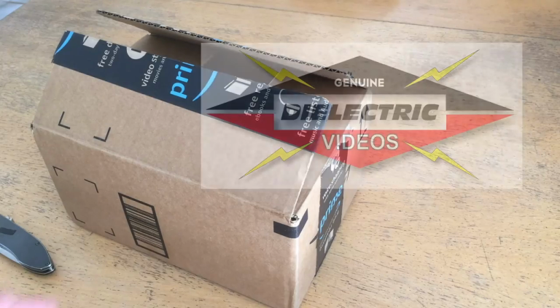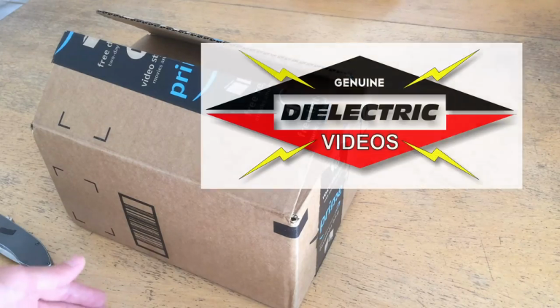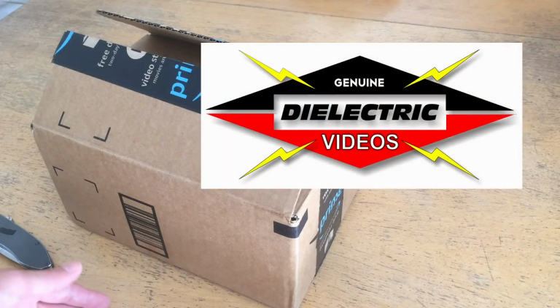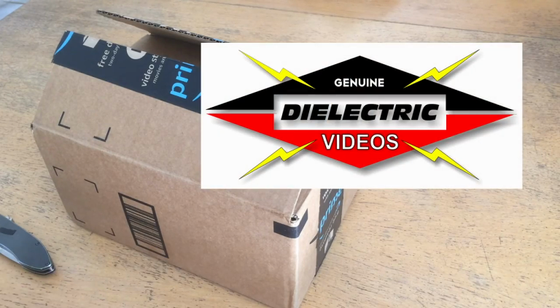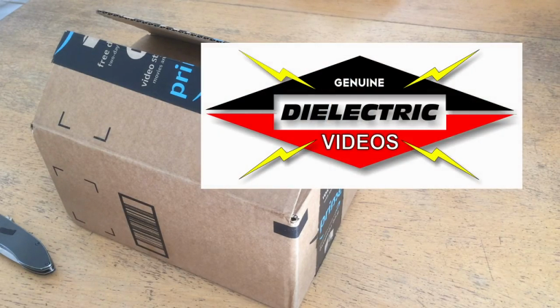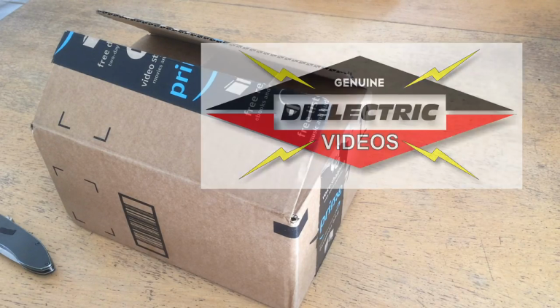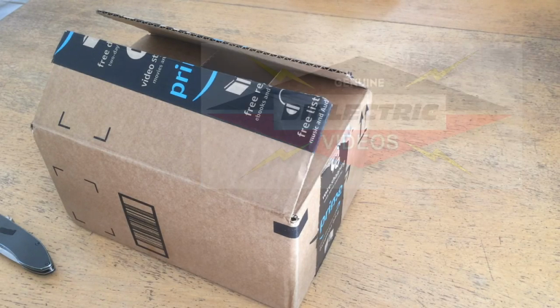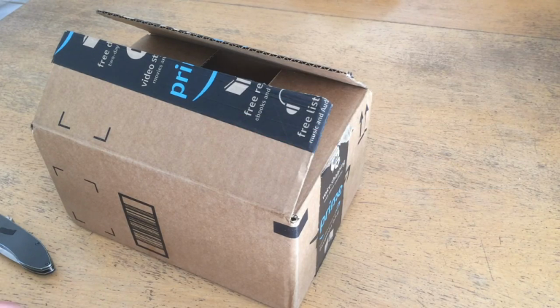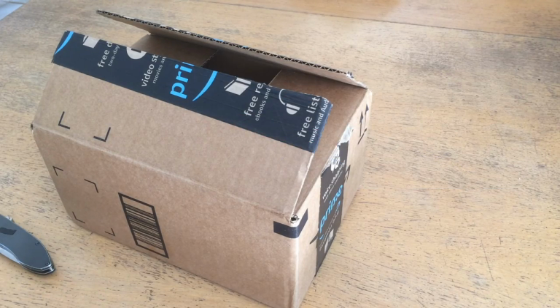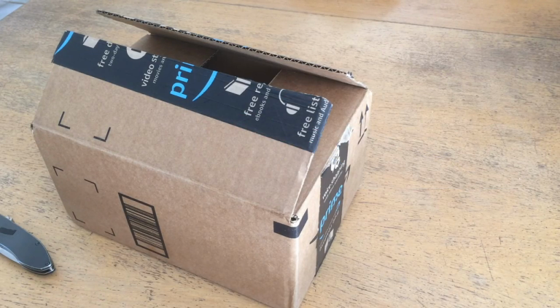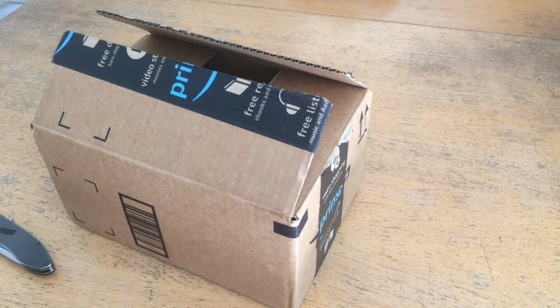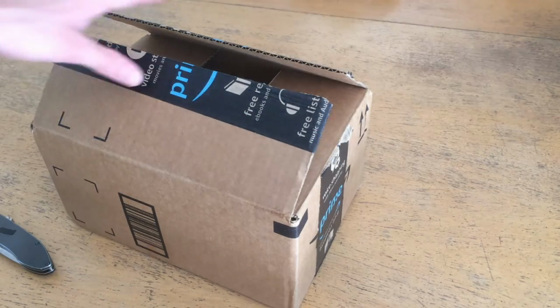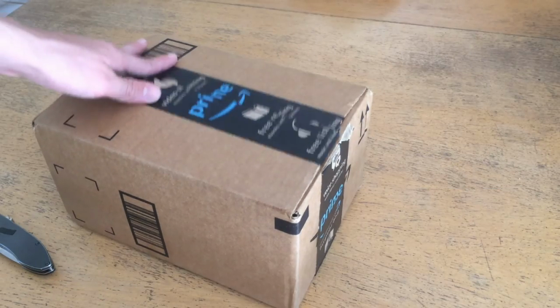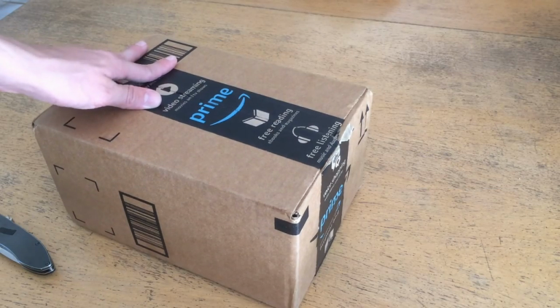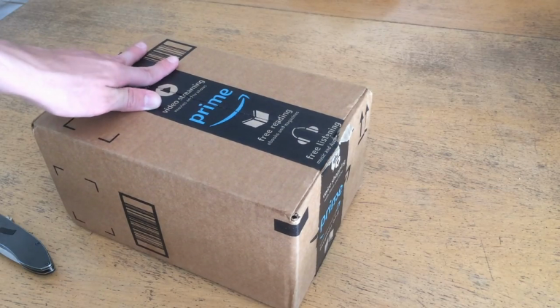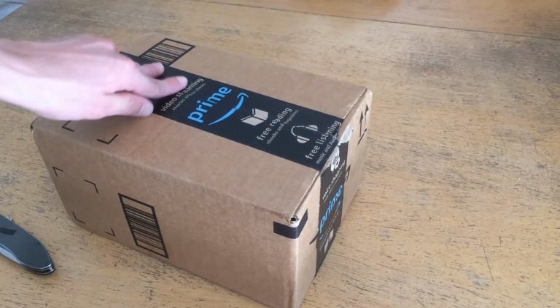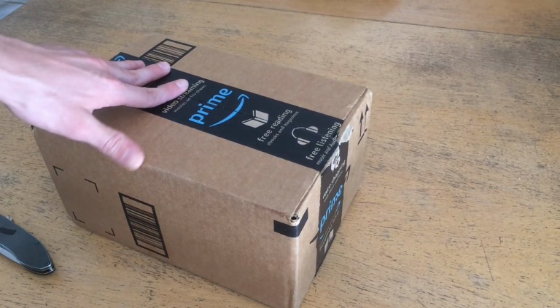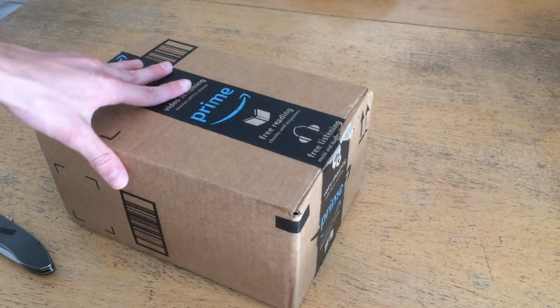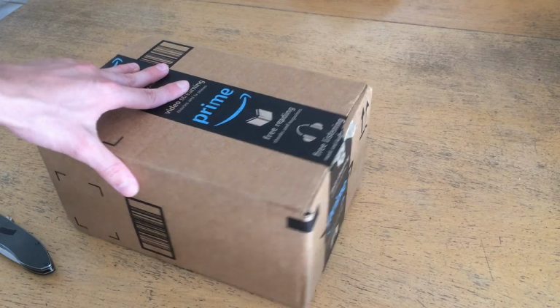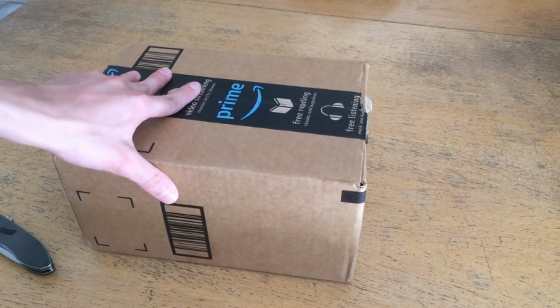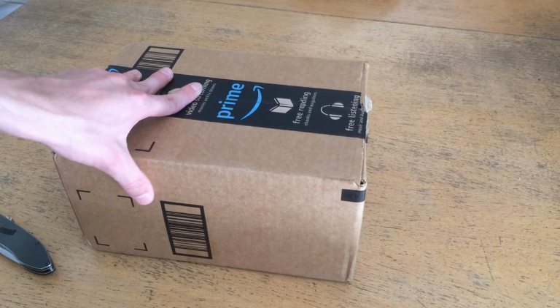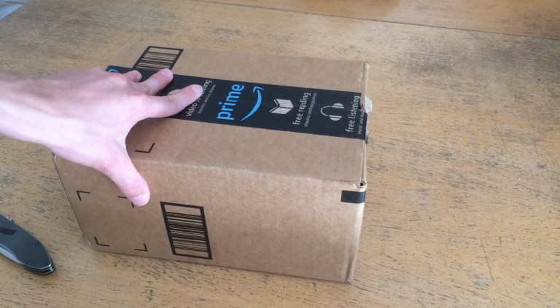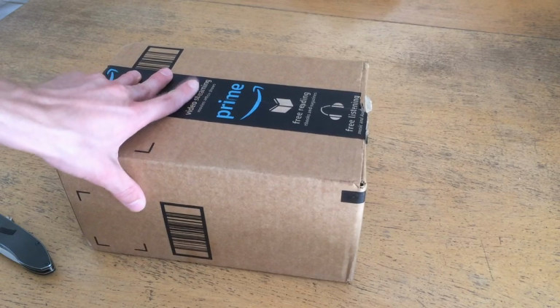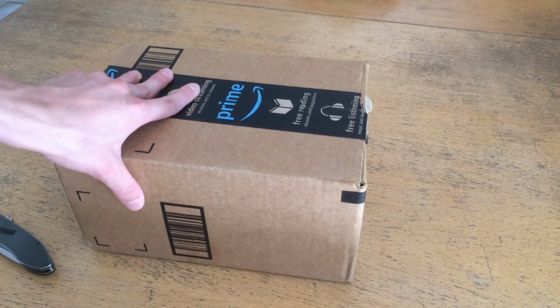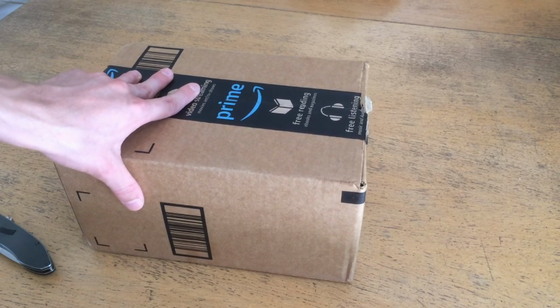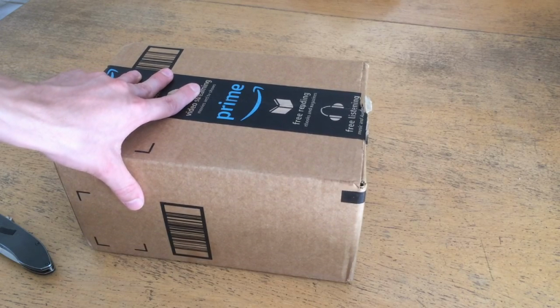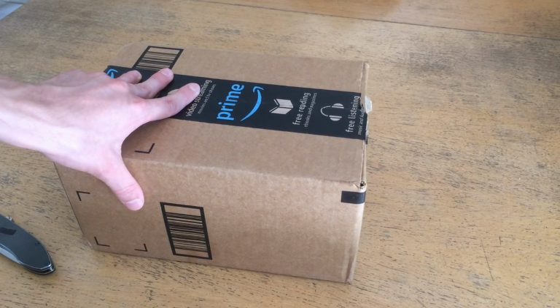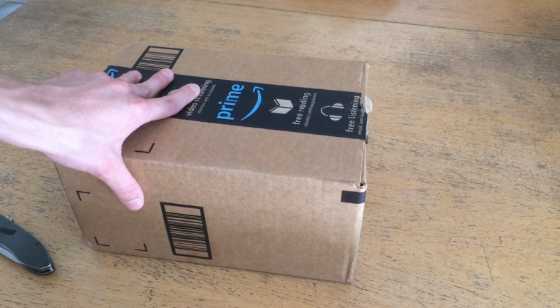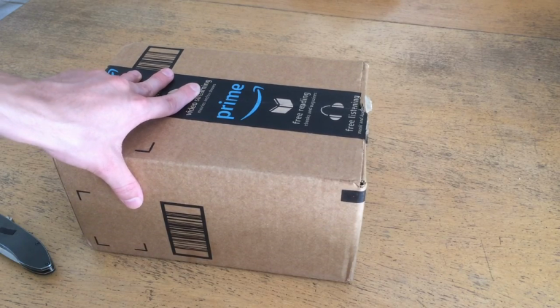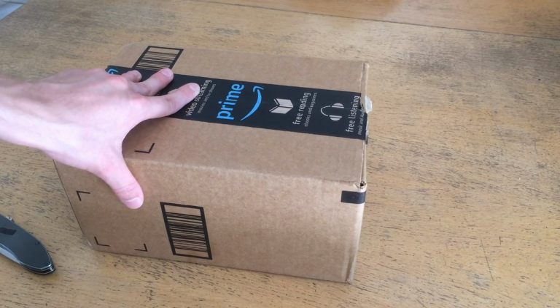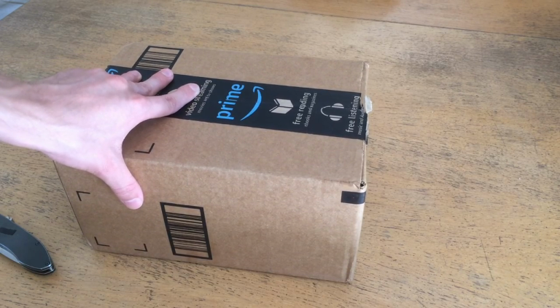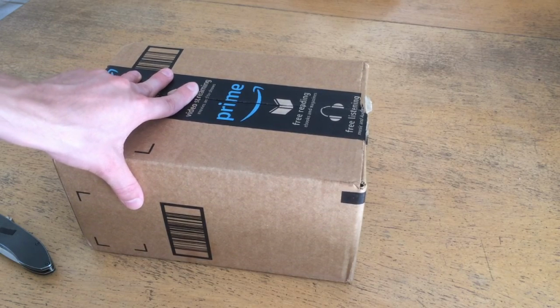Welcome back to Dielectric Videos. On today's episode I'm going to be unboxing a Huawei P9 smartphone, and I'm also going to be doing a review on it later on.